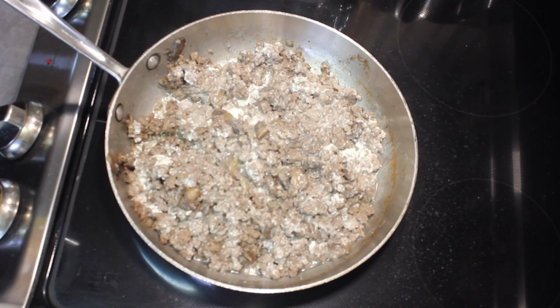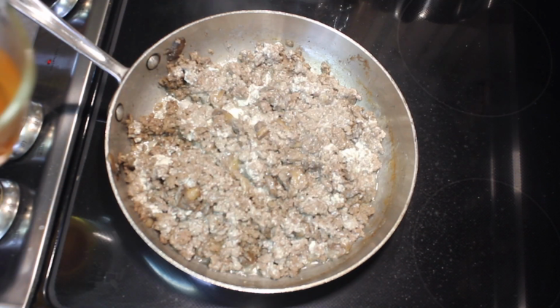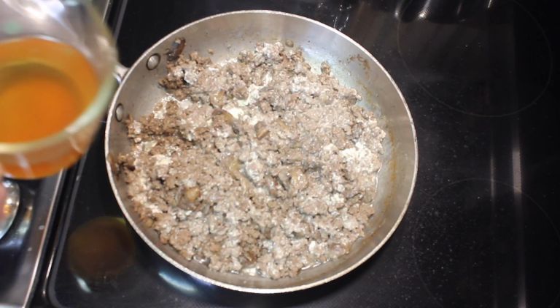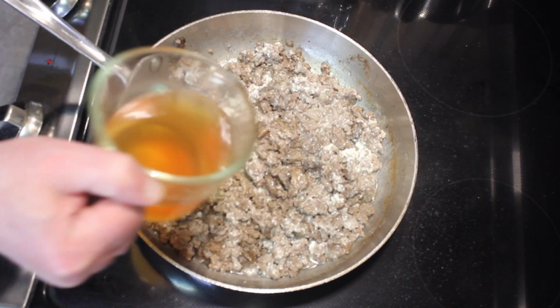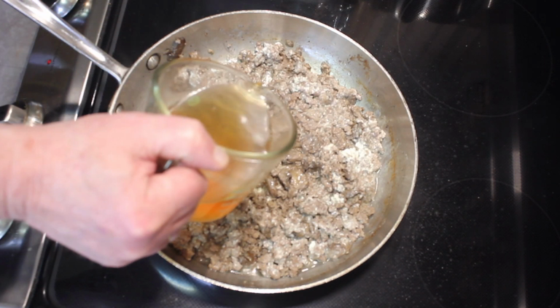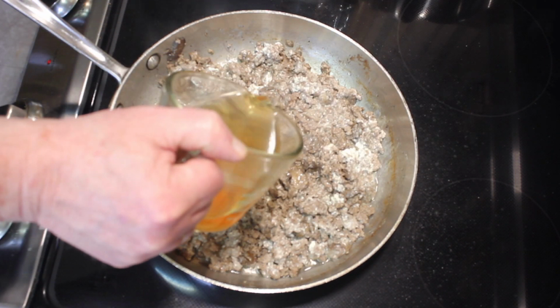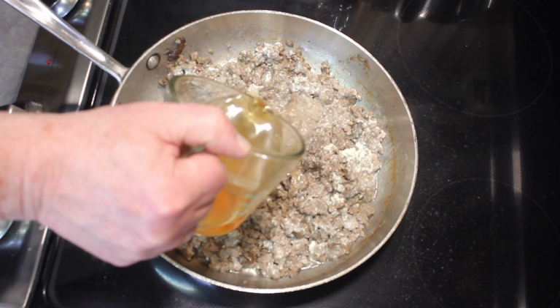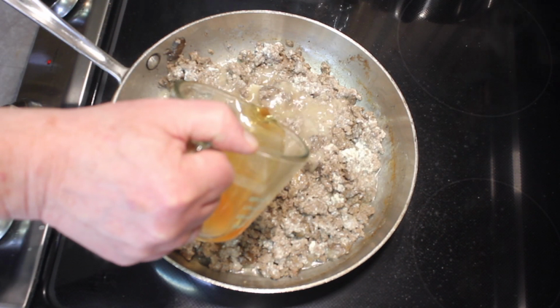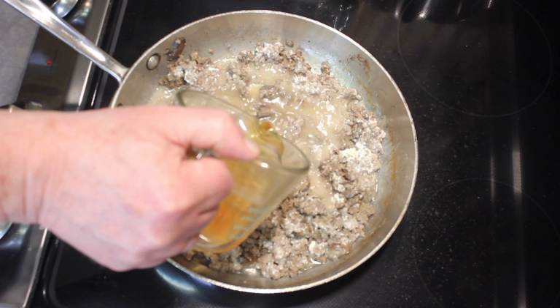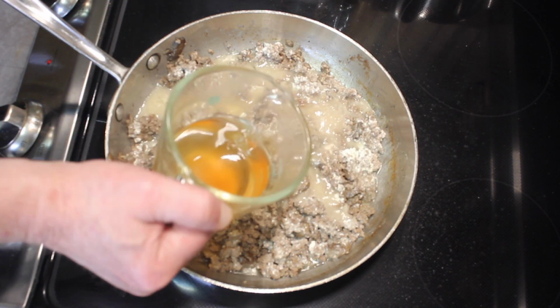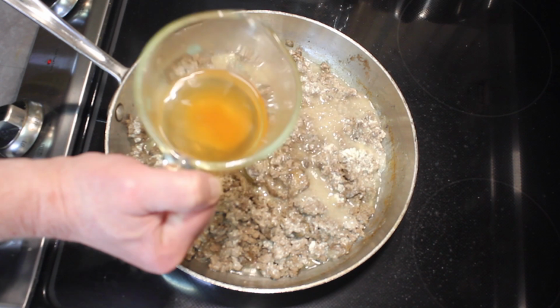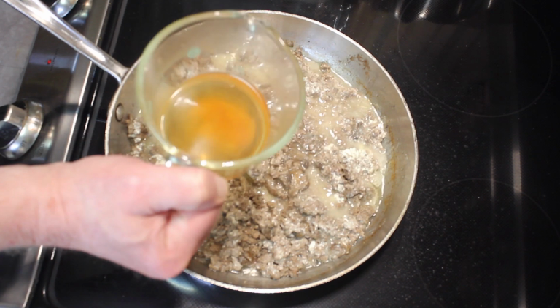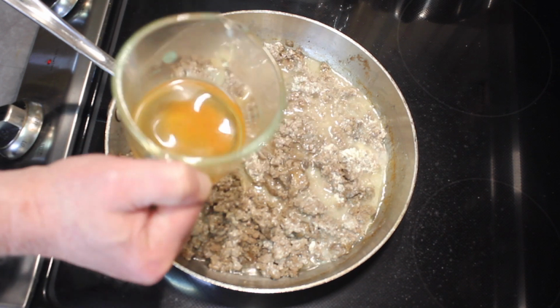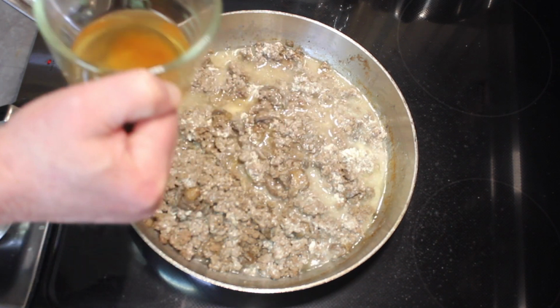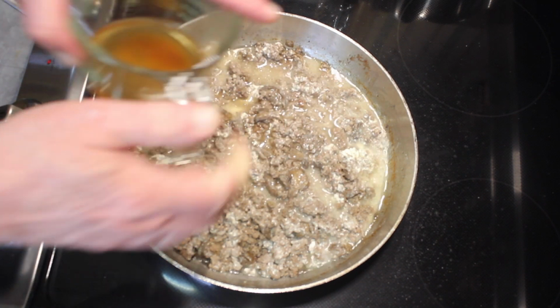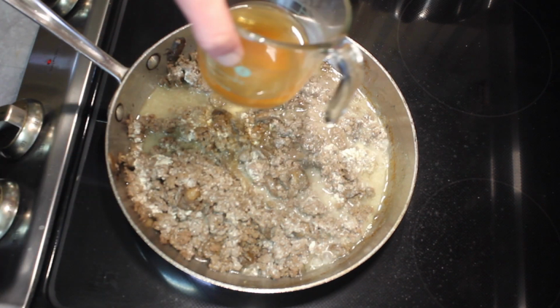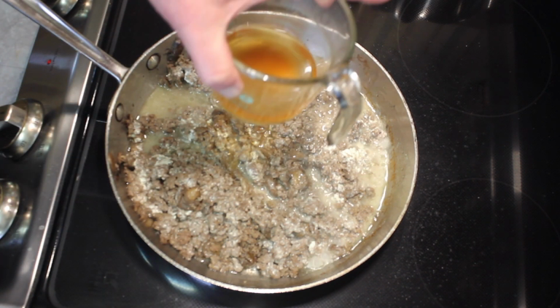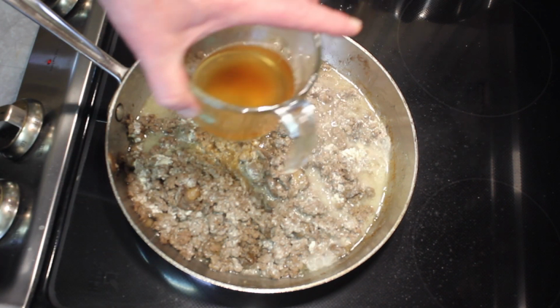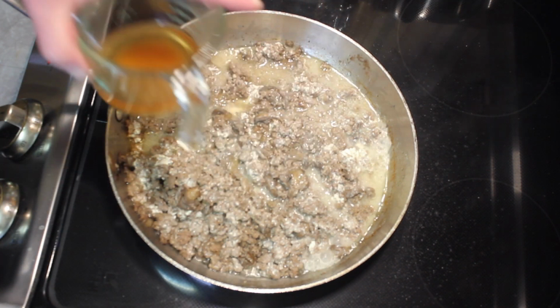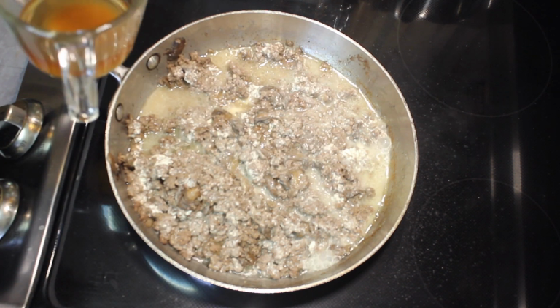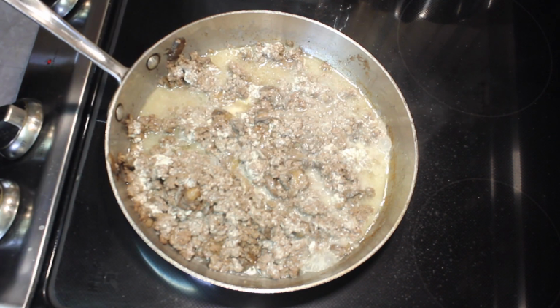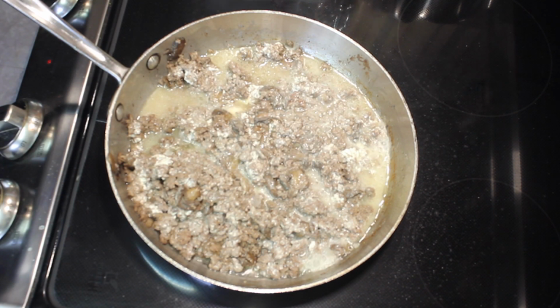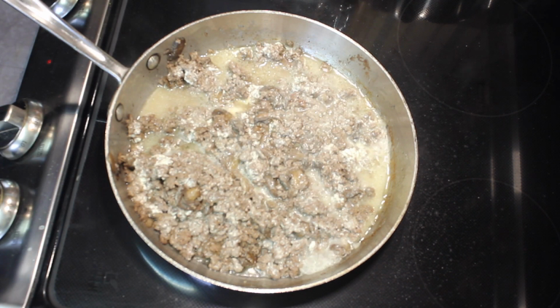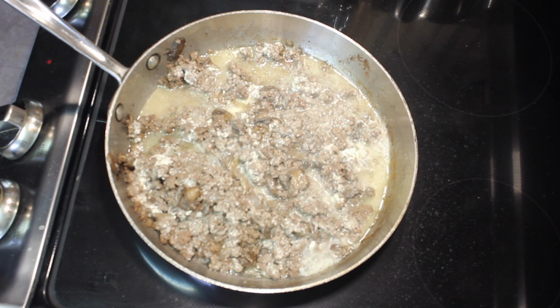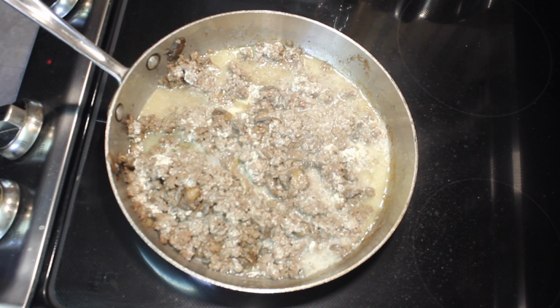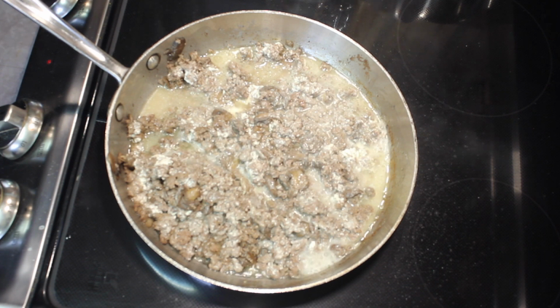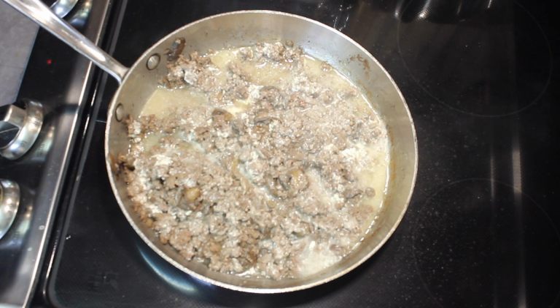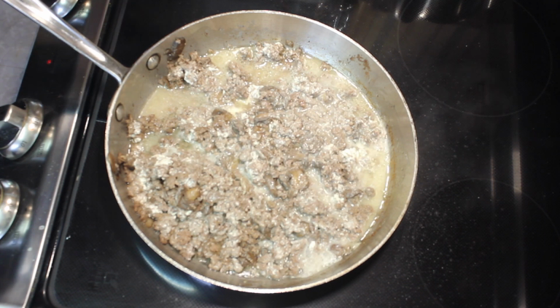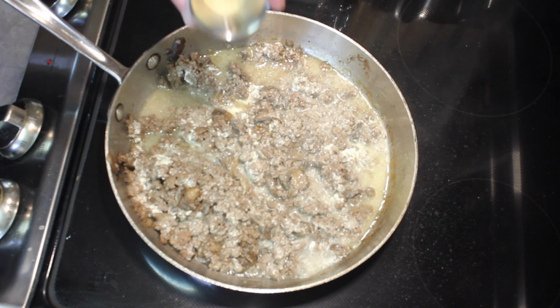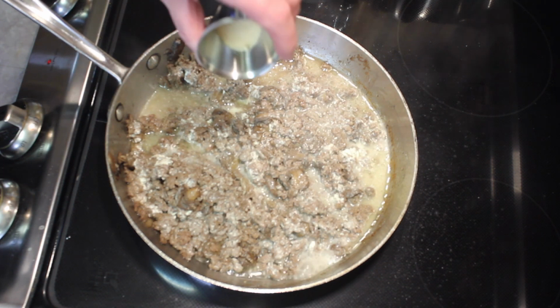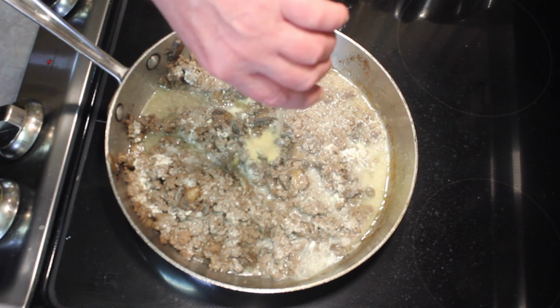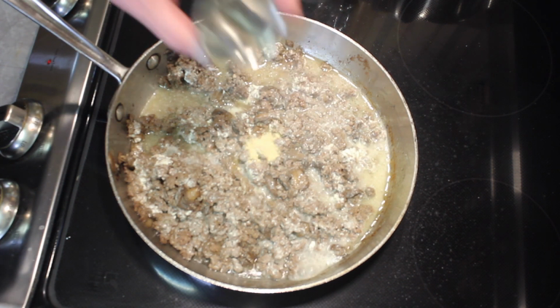Next I'm going to add about half a cup of beef broth. I have a cup here, but I'm going to add about half a cup. I'm also going to add garlic powder, half a teaspoon.